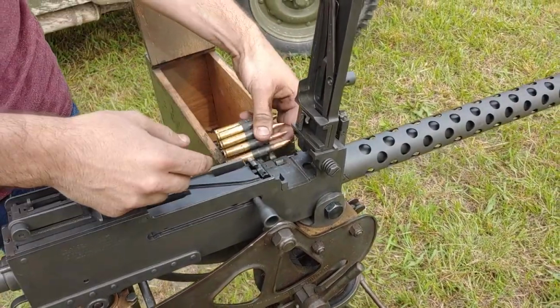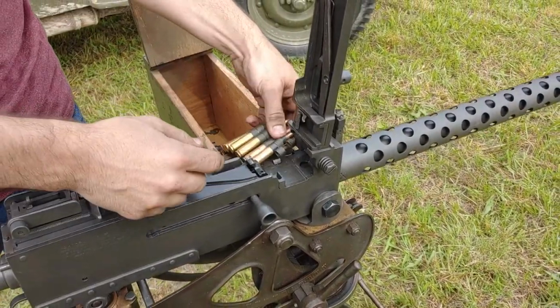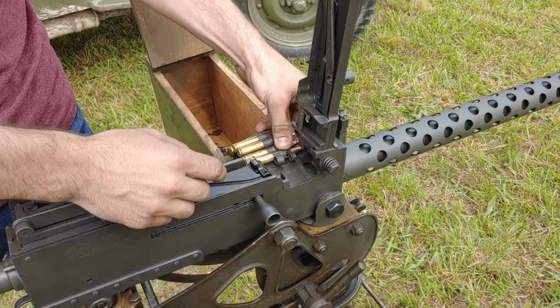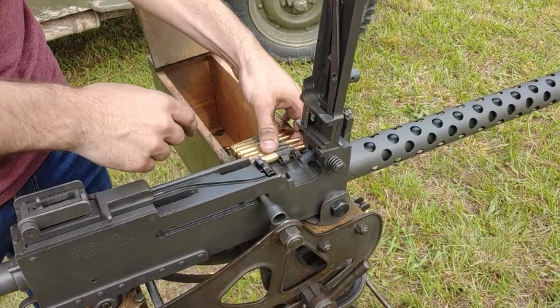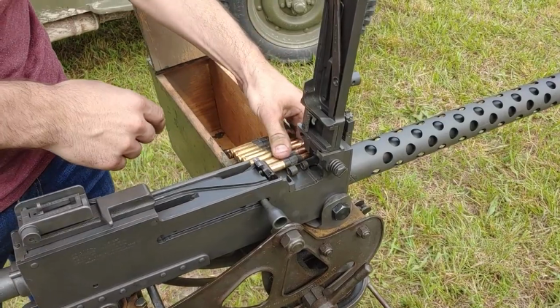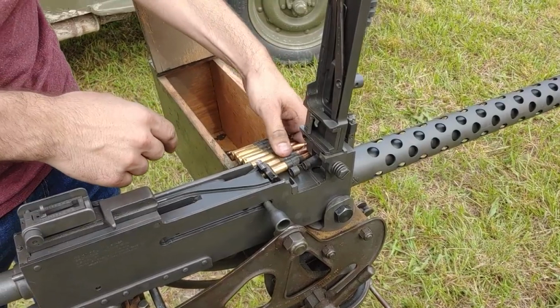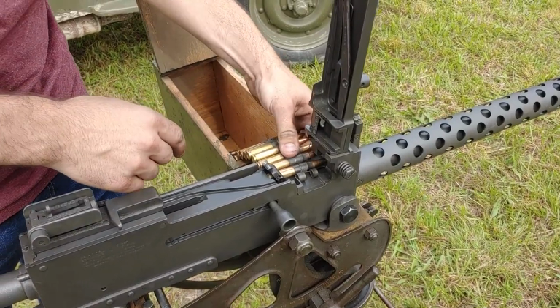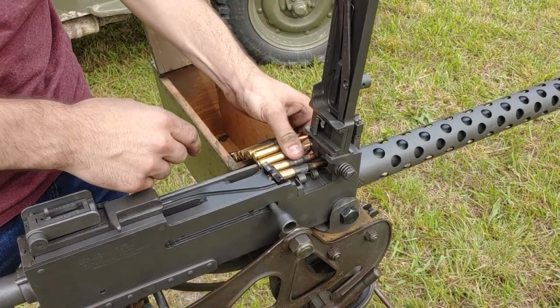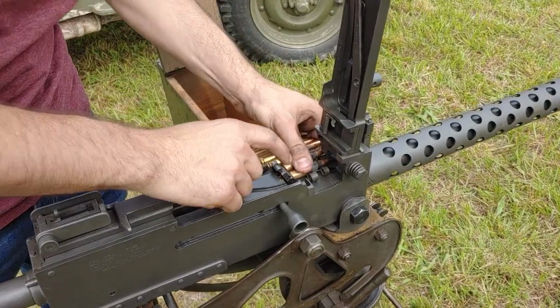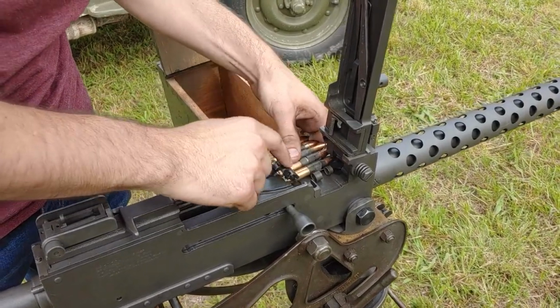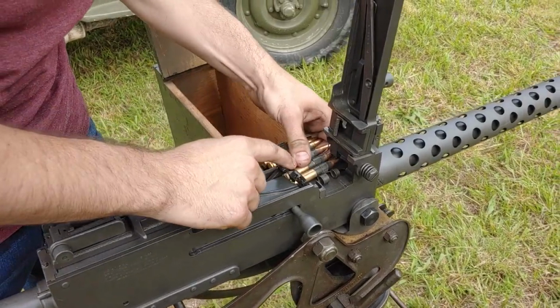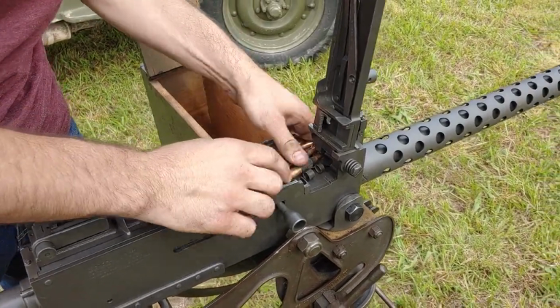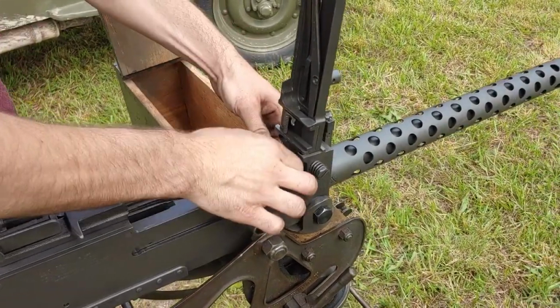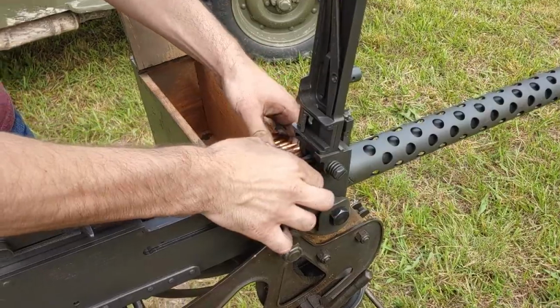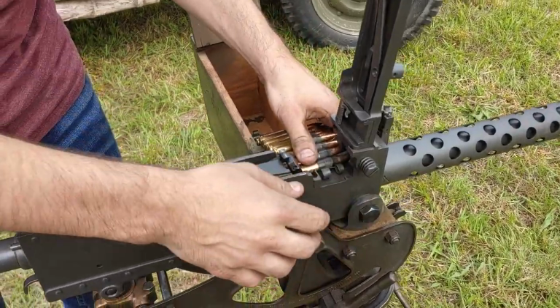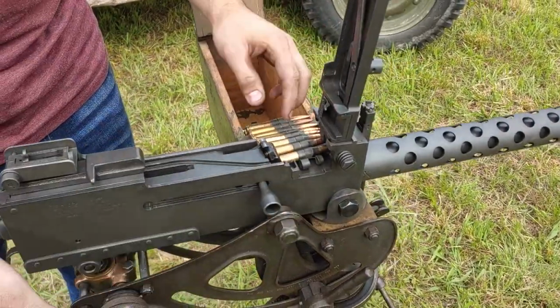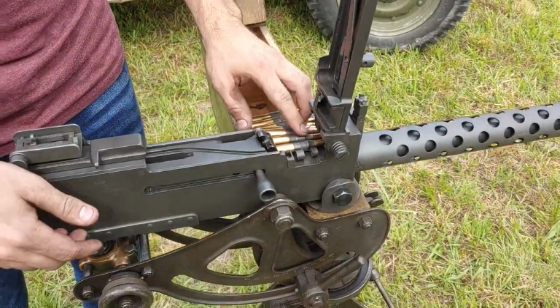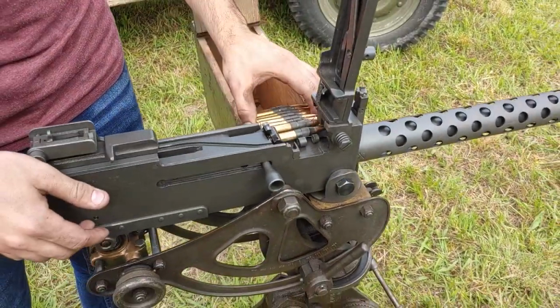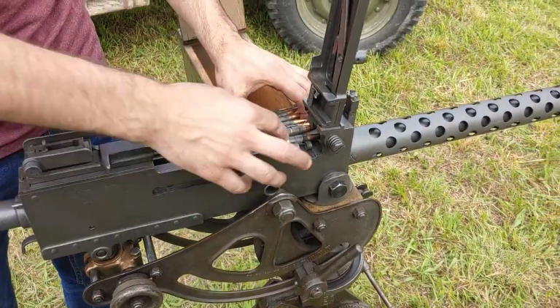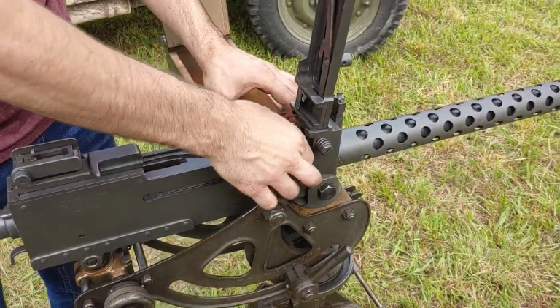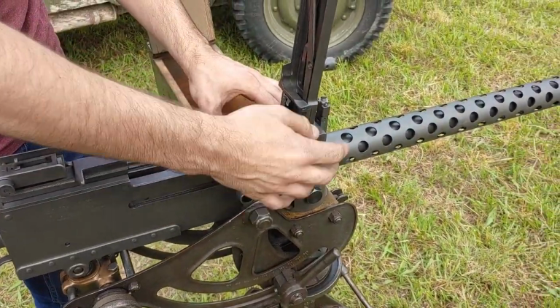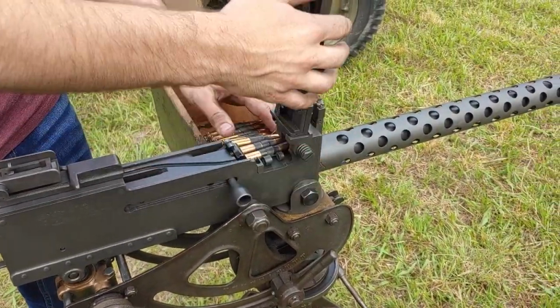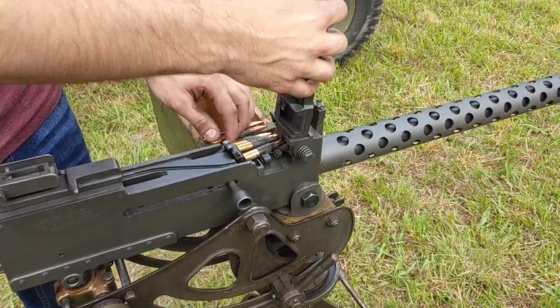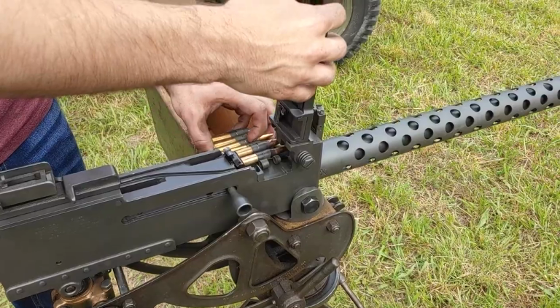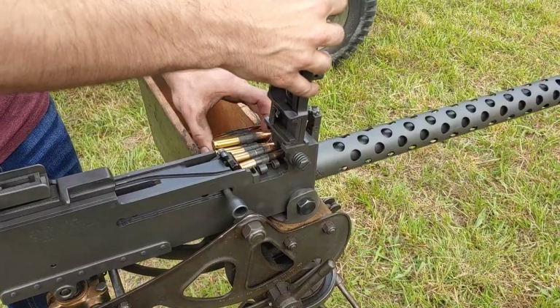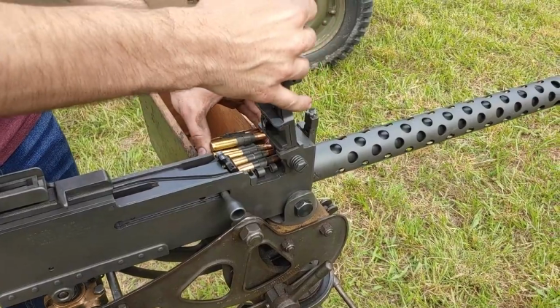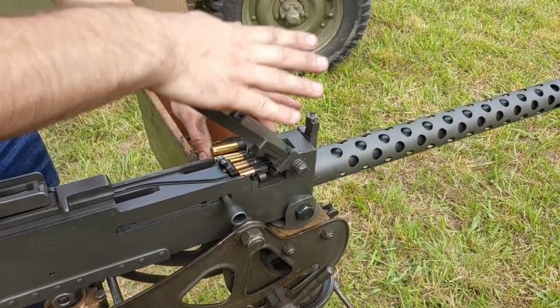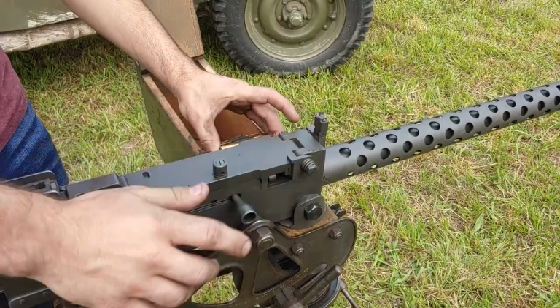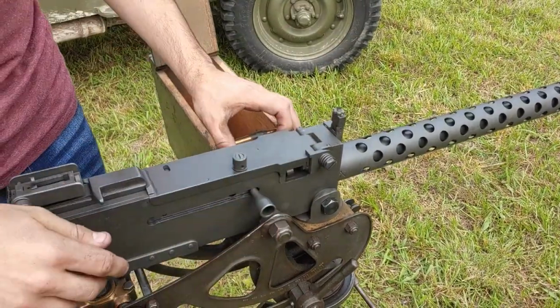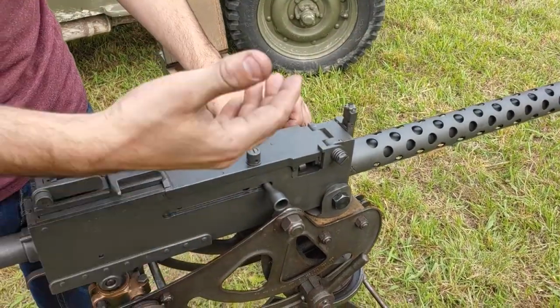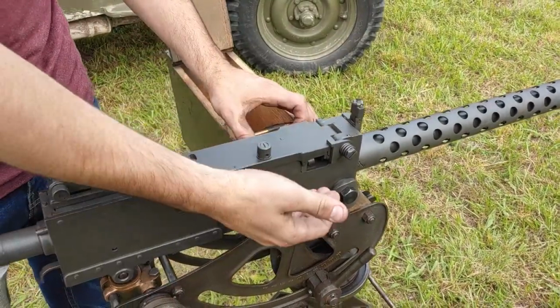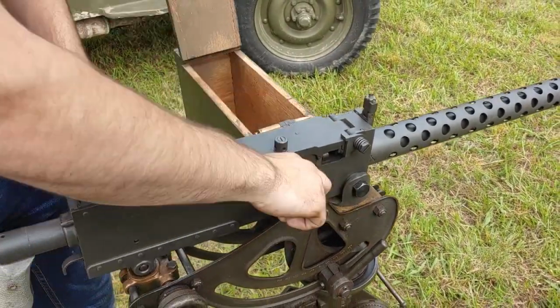You're going to drop it in here and push it until it hits the side. Now you can feel that it's at least semi locked in here, and you're just going to close the top and rack it once like so.